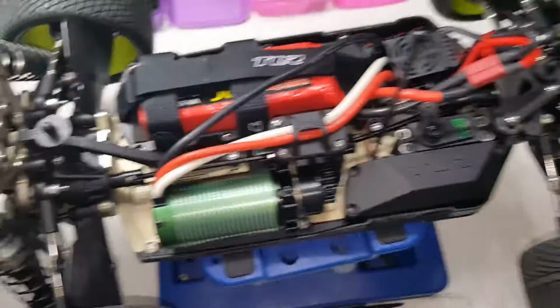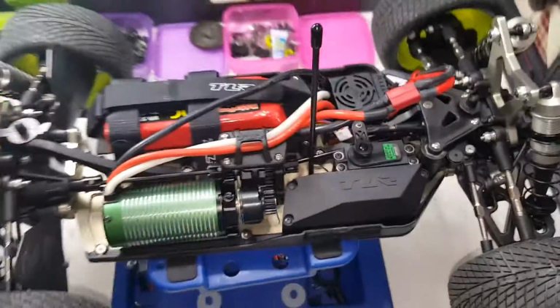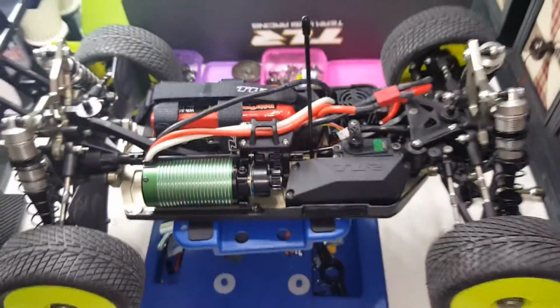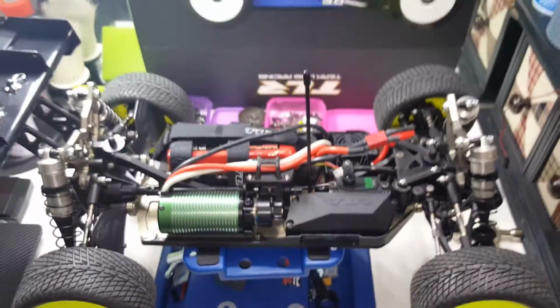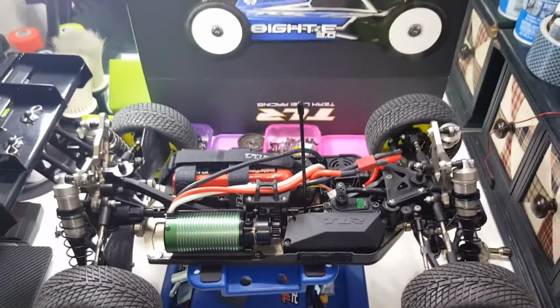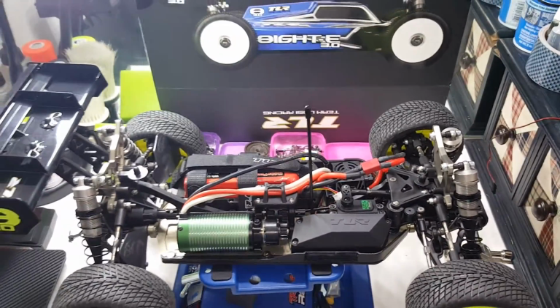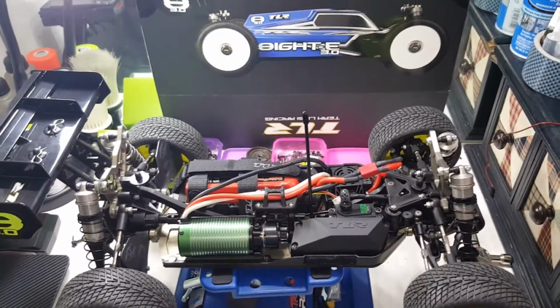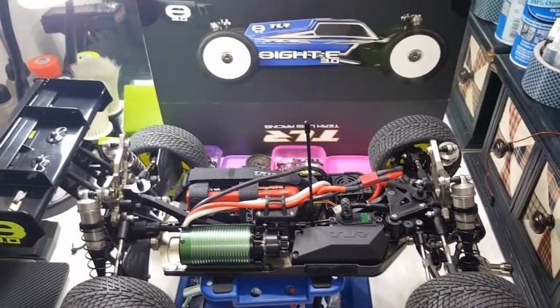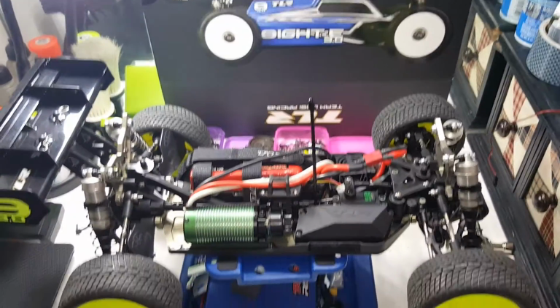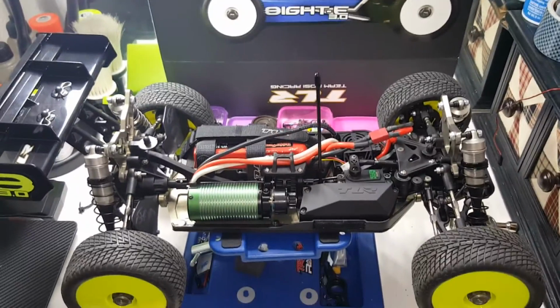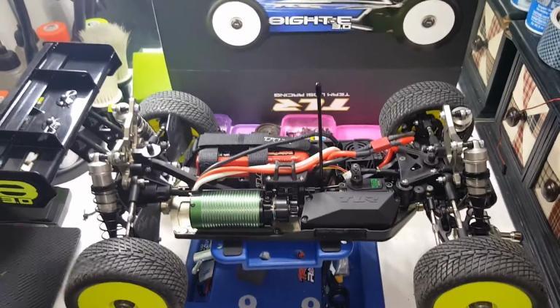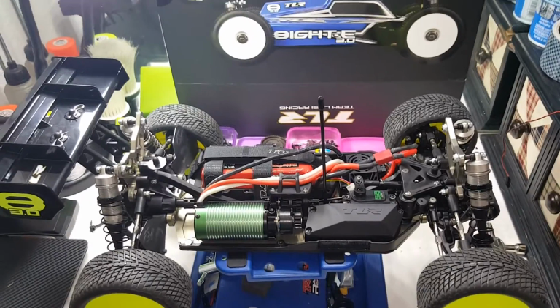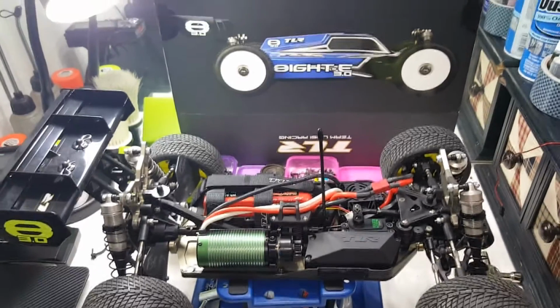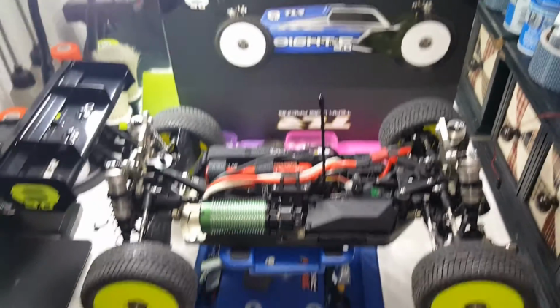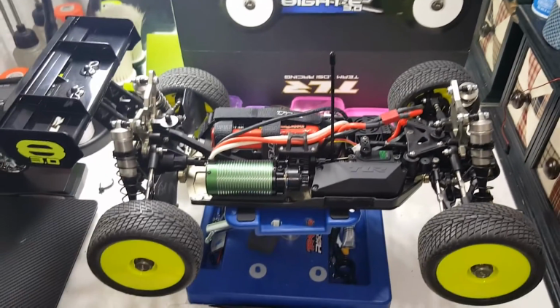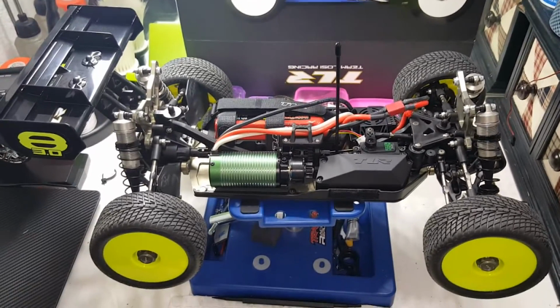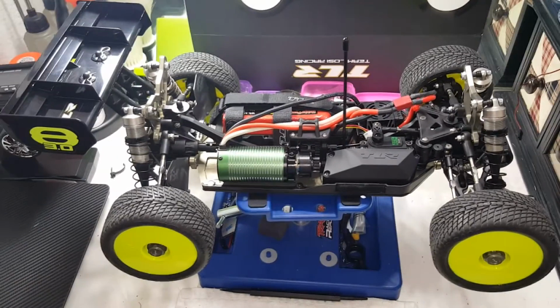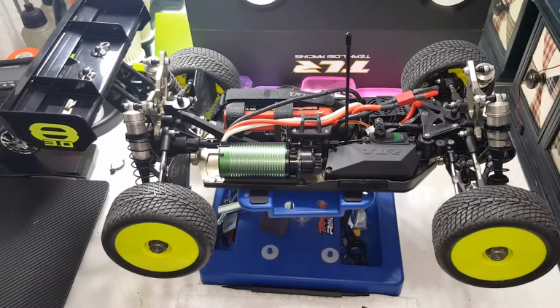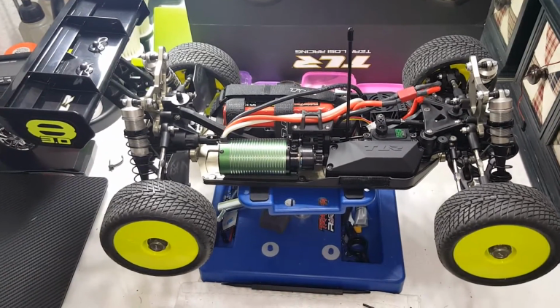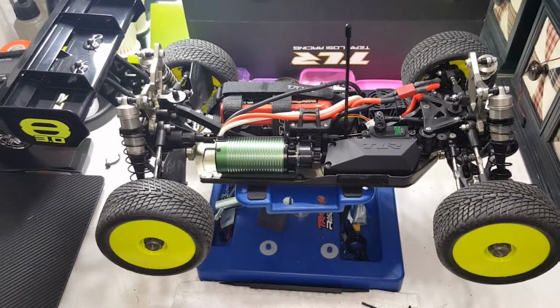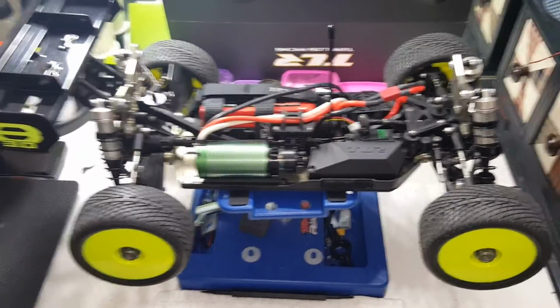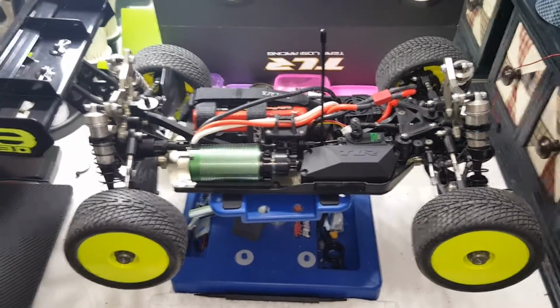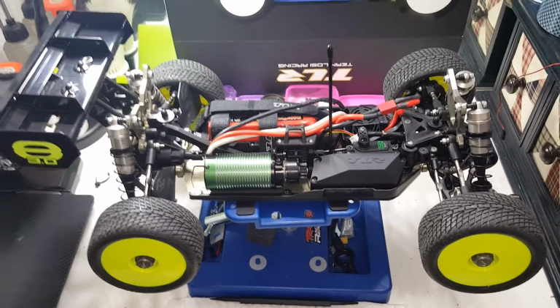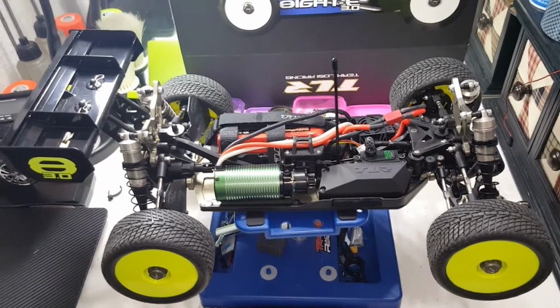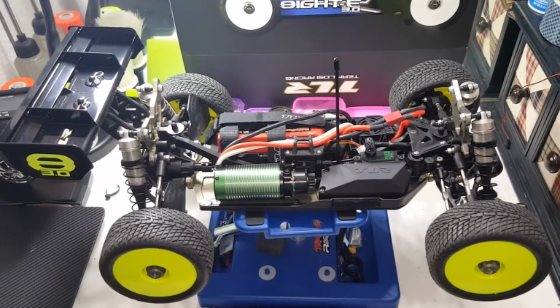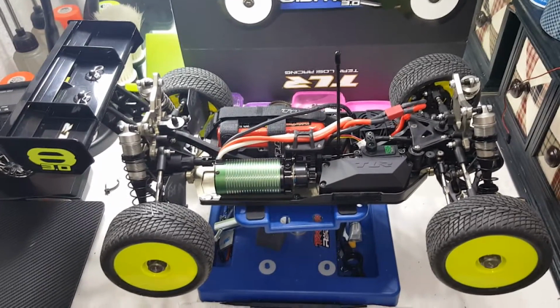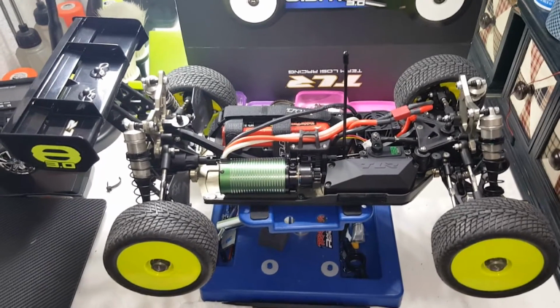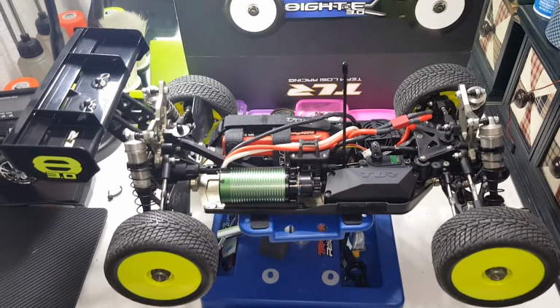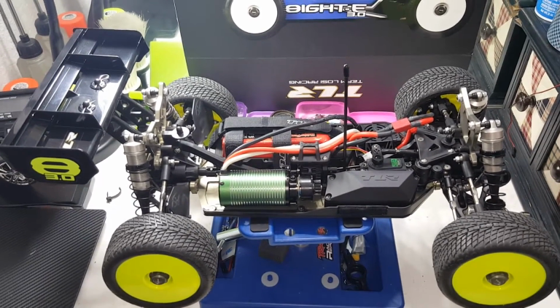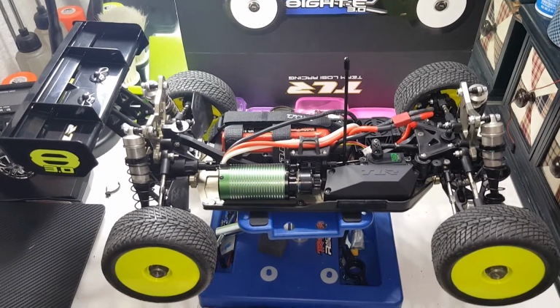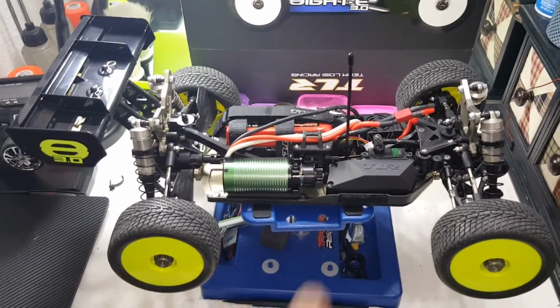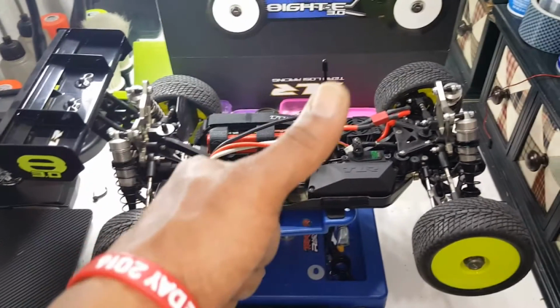But yeah guys, the Losi E3.0 — the electric clutch system is a beautiful thing. Check it out. Horizon Hobby, thumbs up.